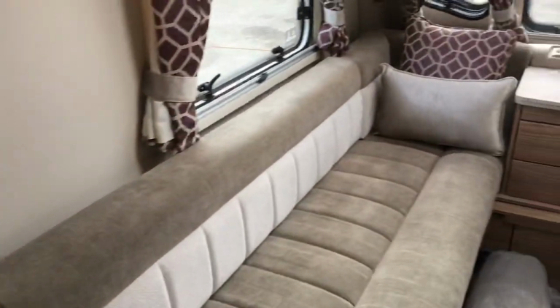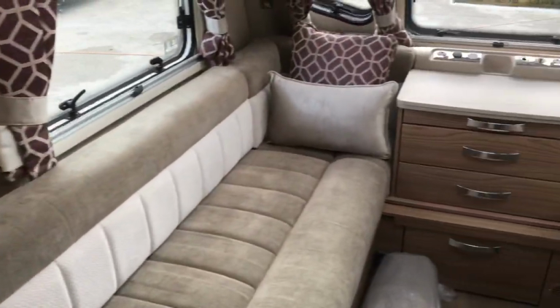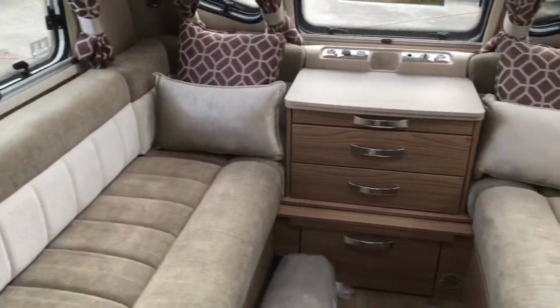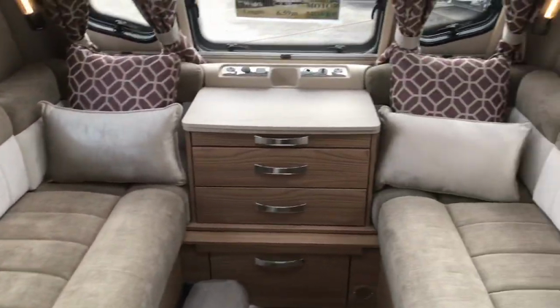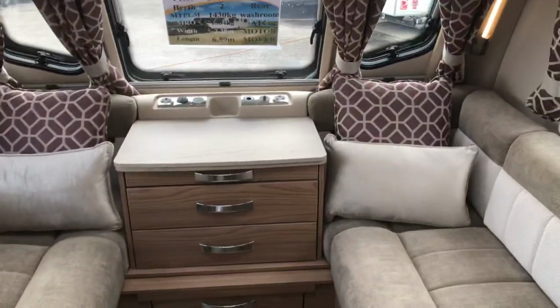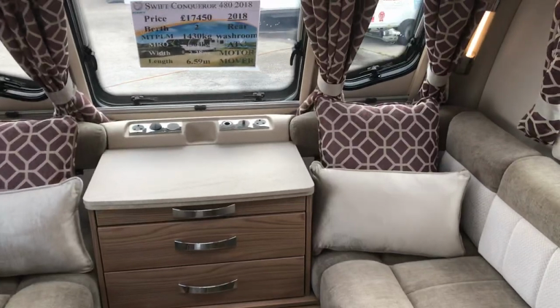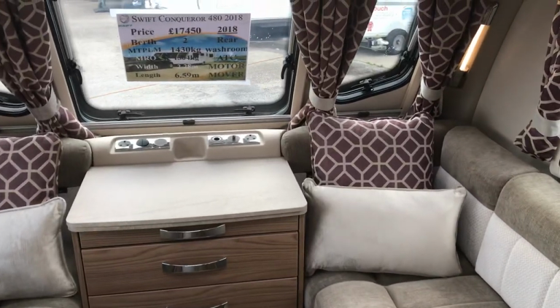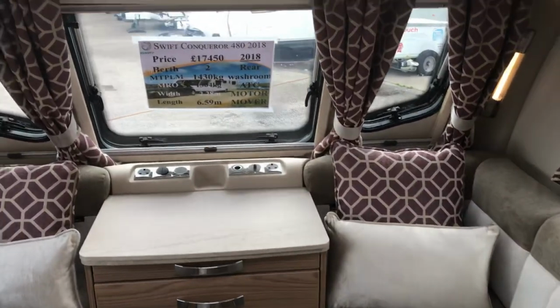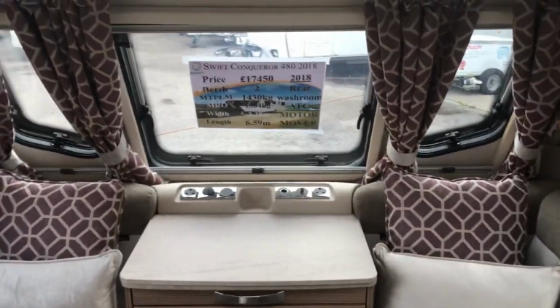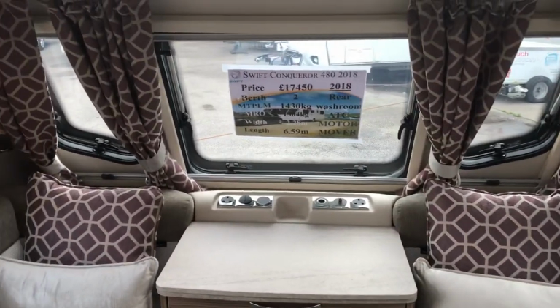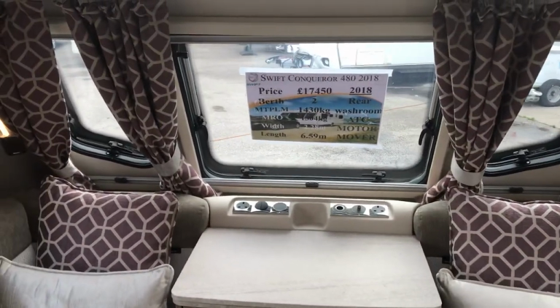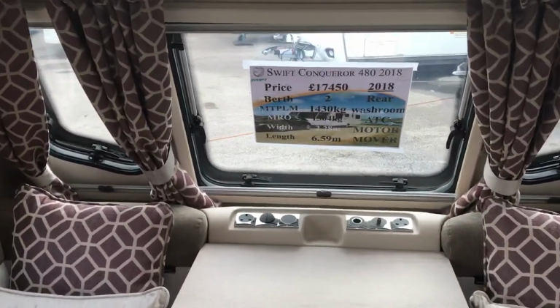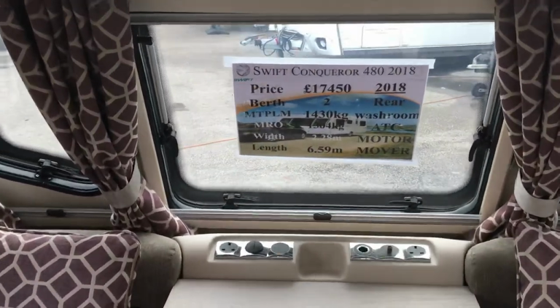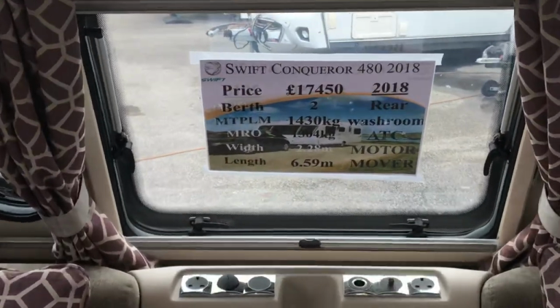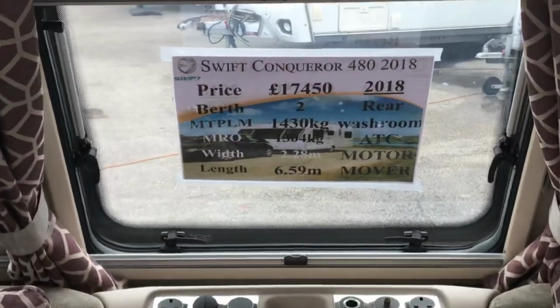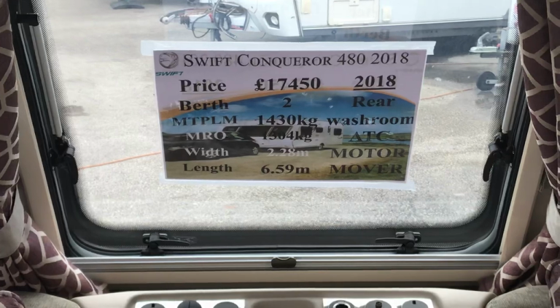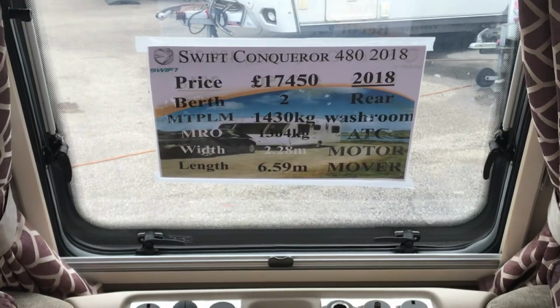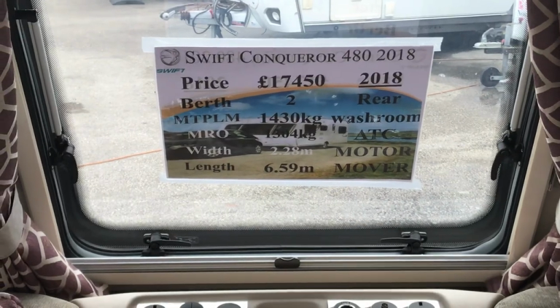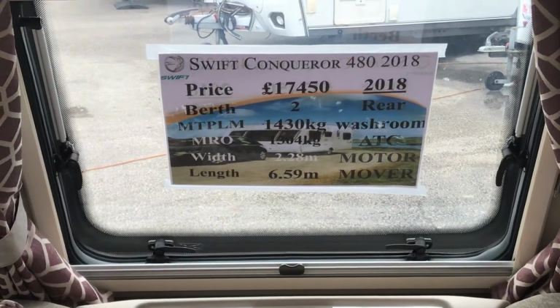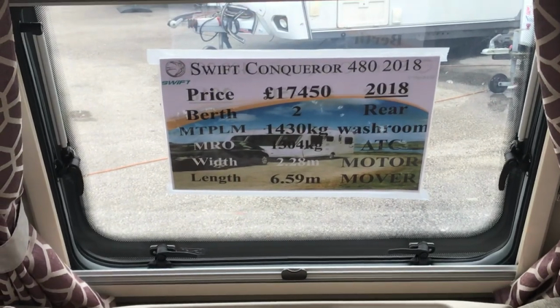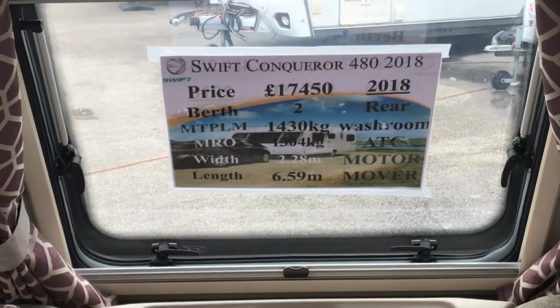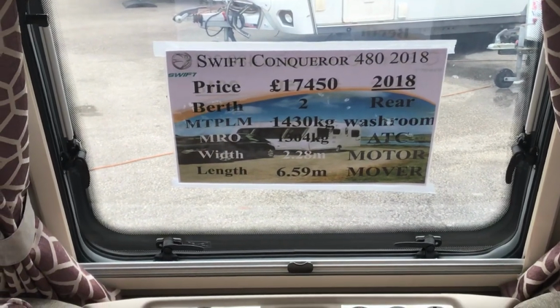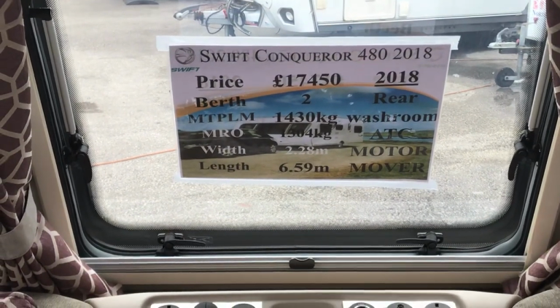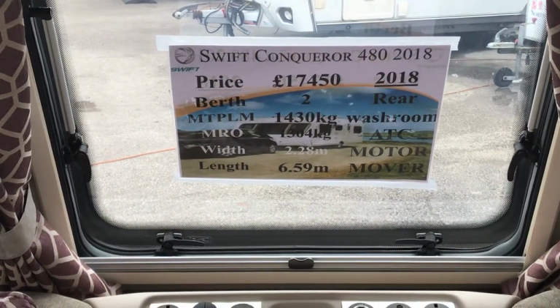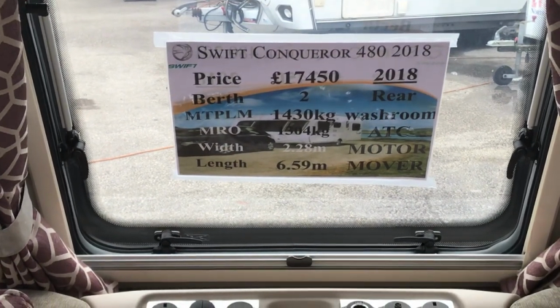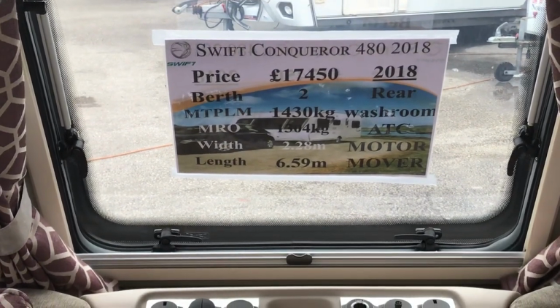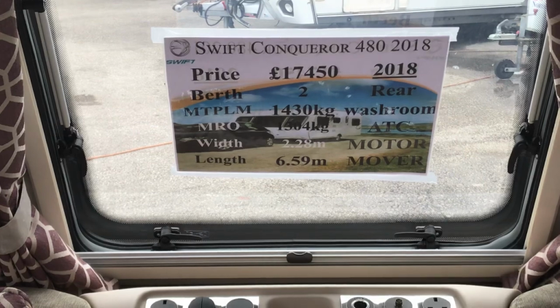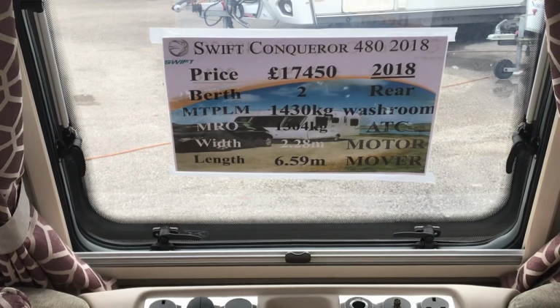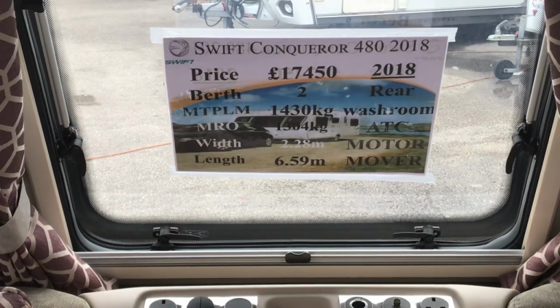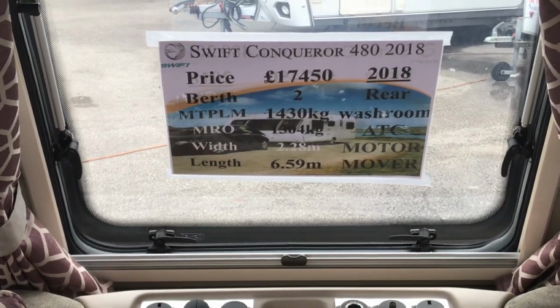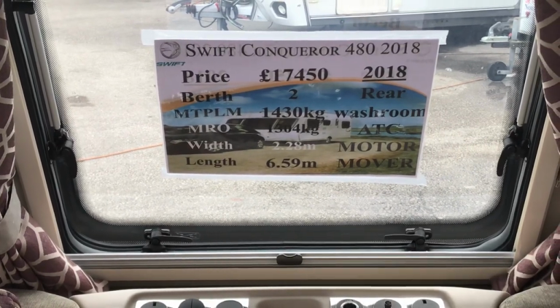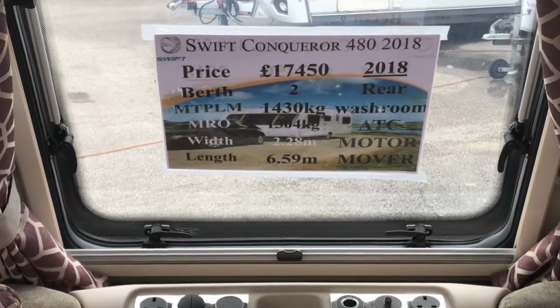So that's what I've just shown you — a Swift Conqueror 480 2018, two berth, with a maximum technical permissible laden mass of 1430.